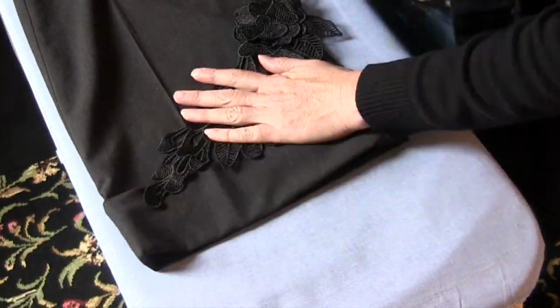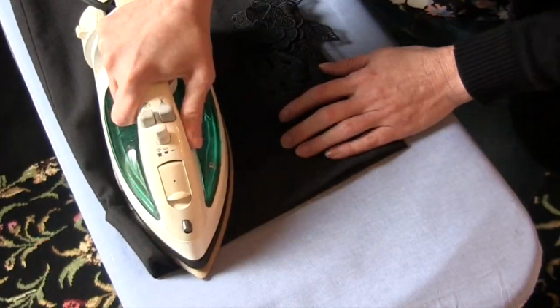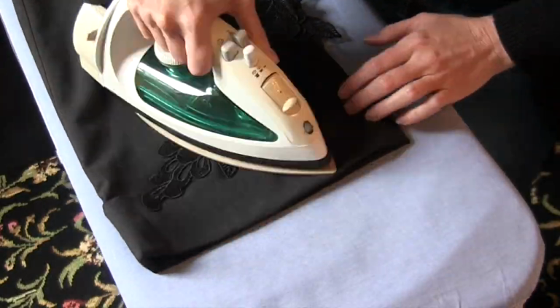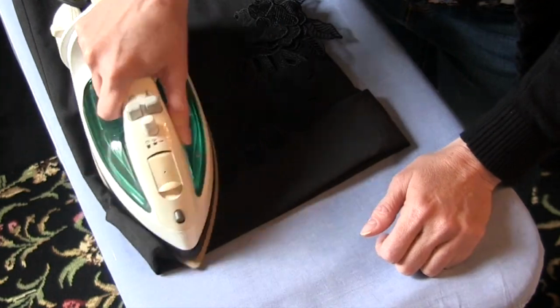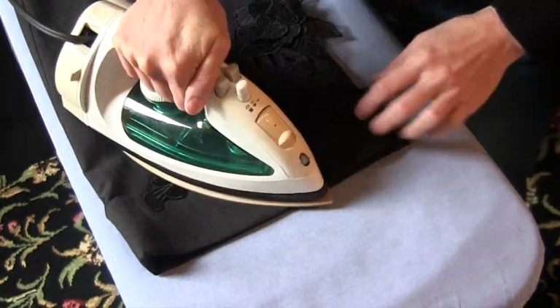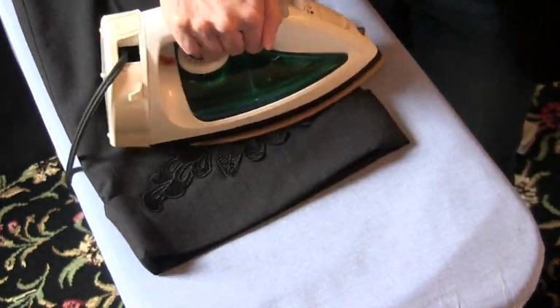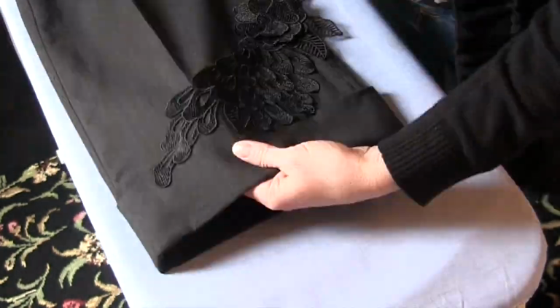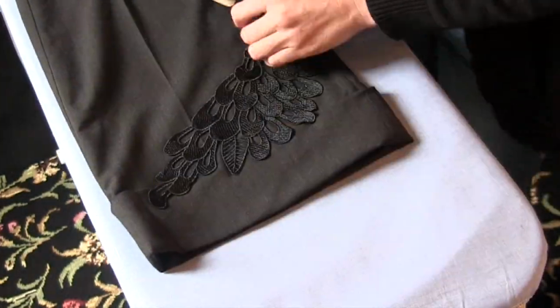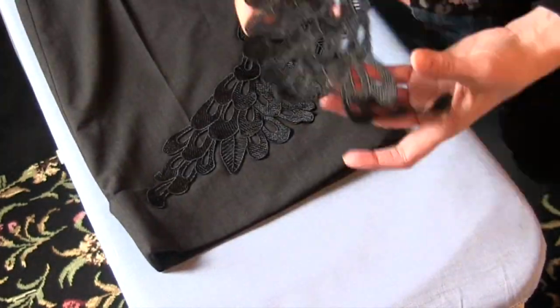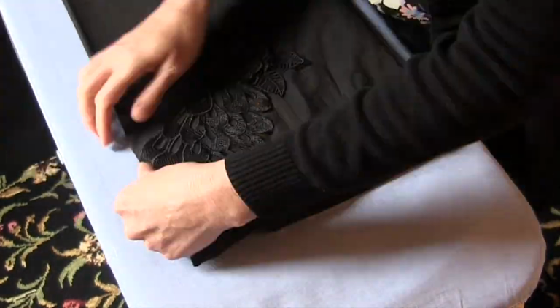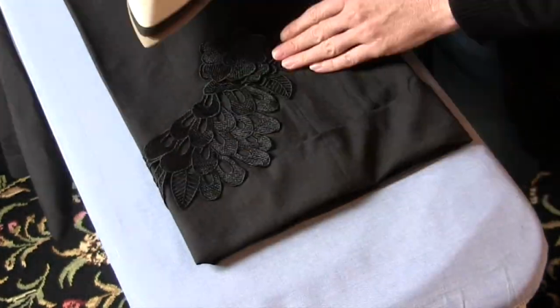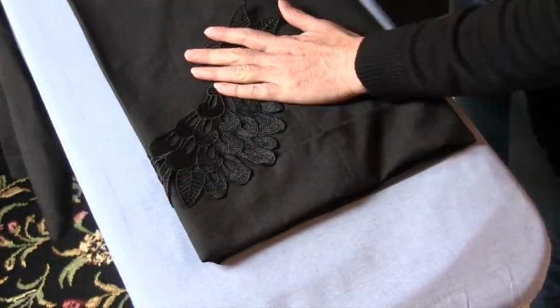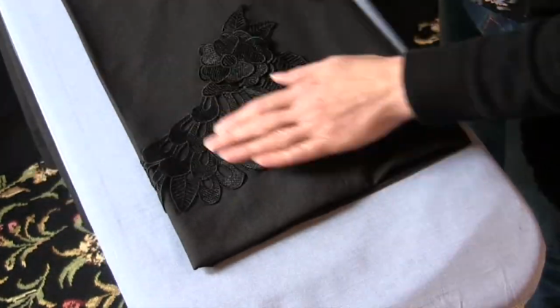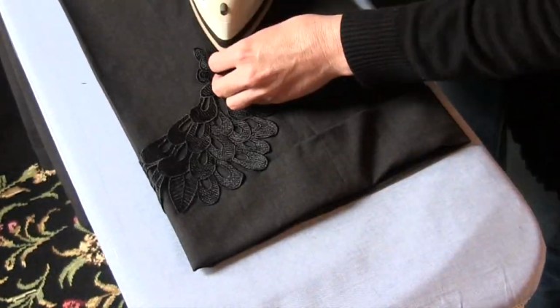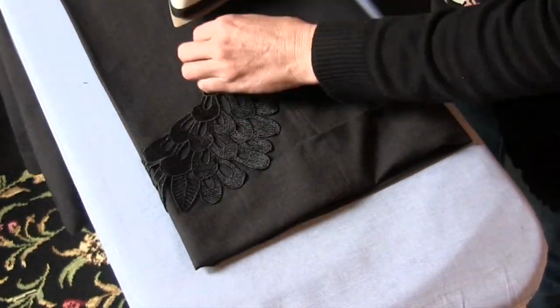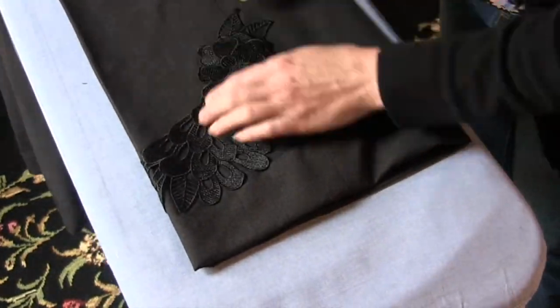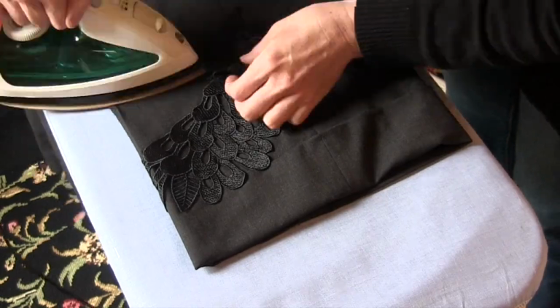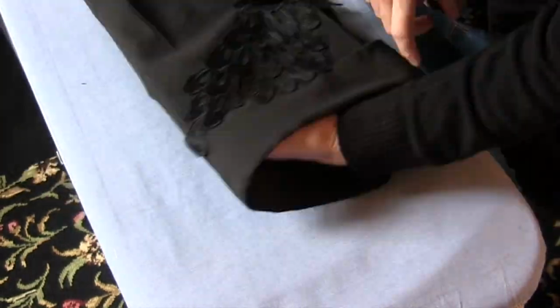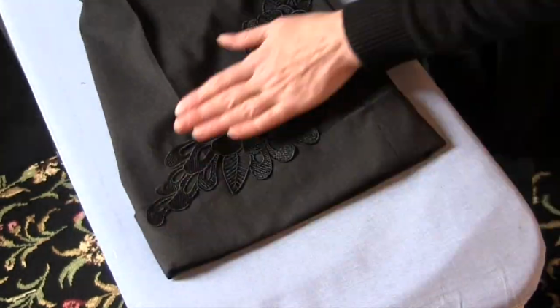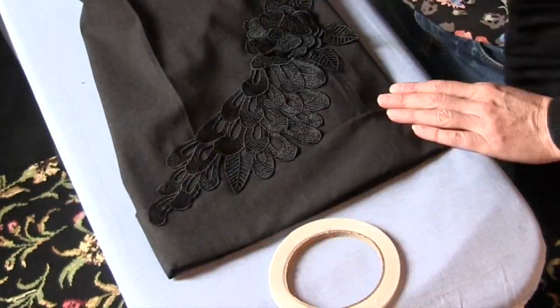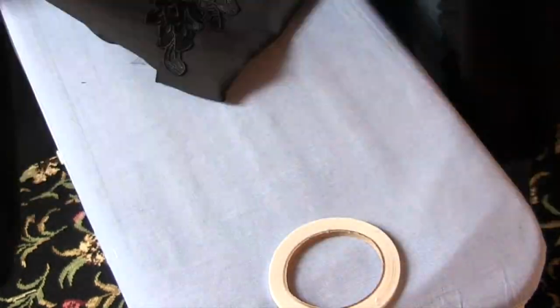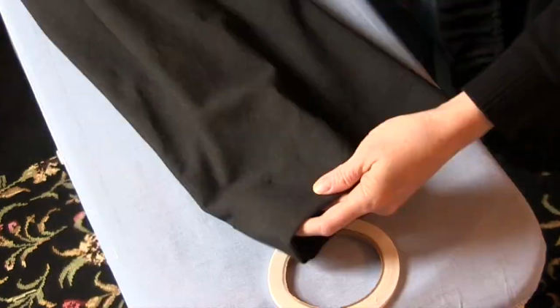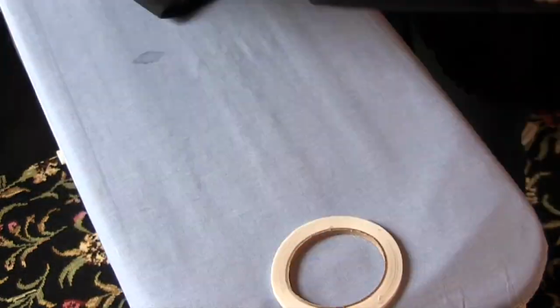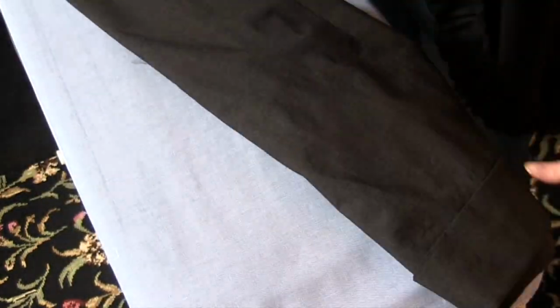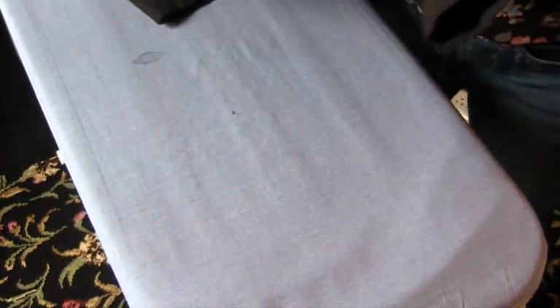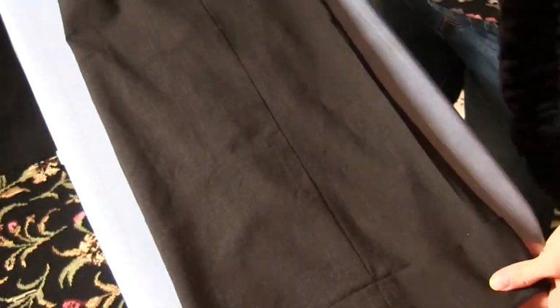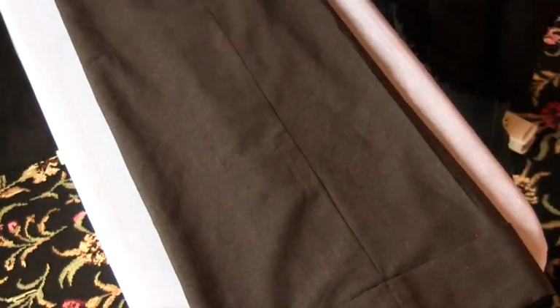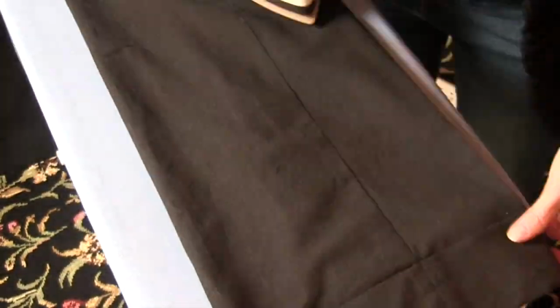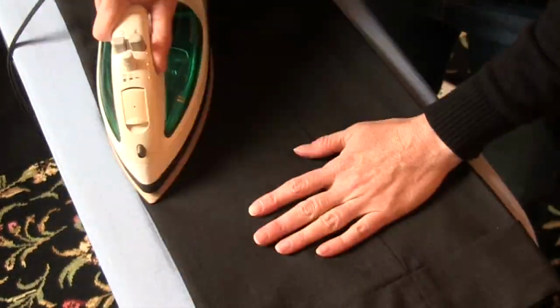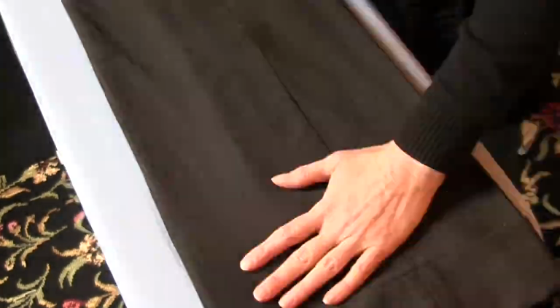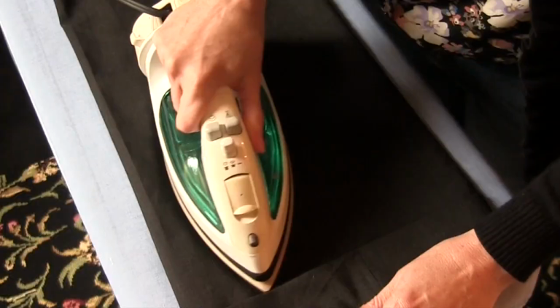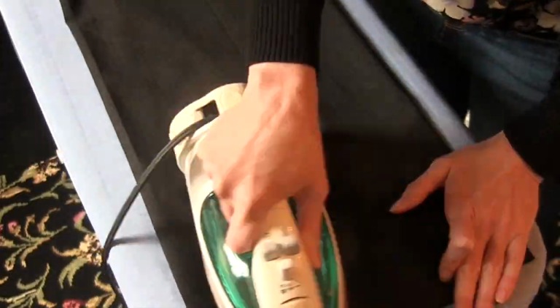I can get away without using a press cloth because my appliqué is 100% cotton. I have my iron set on a wool setting, which is lower than usual for an appliqué, because my pants are a wool blend.